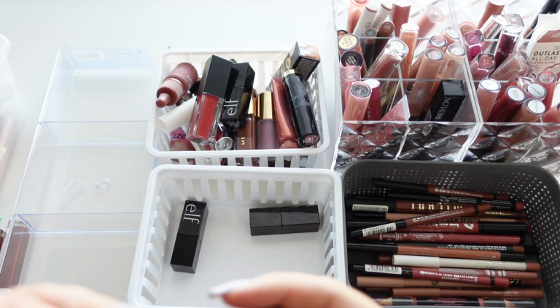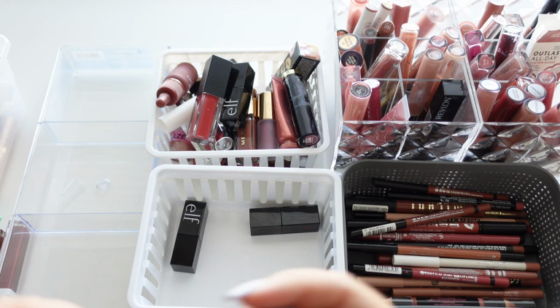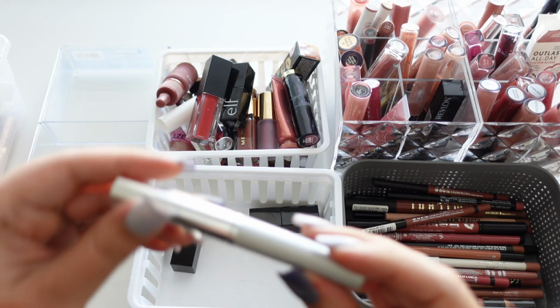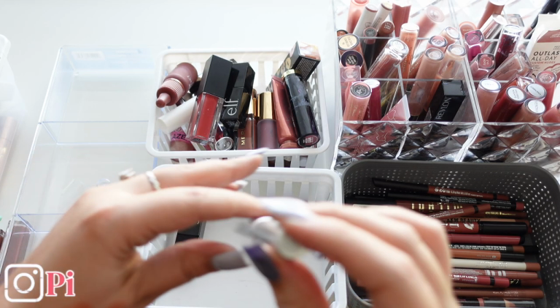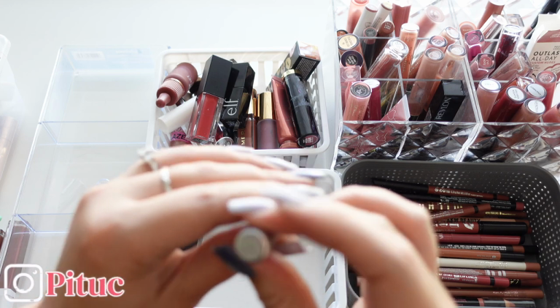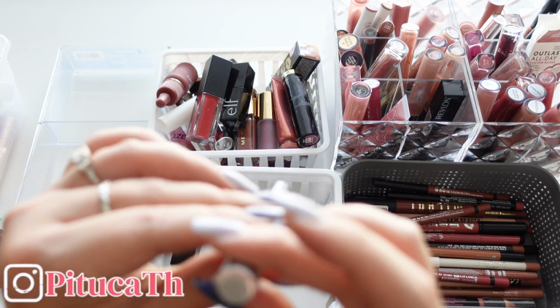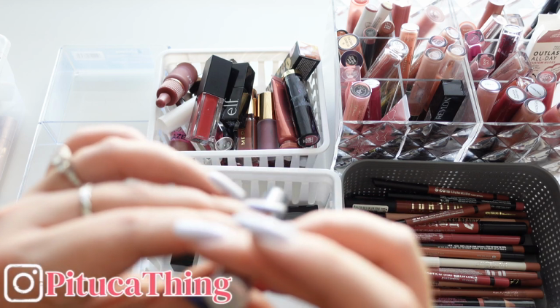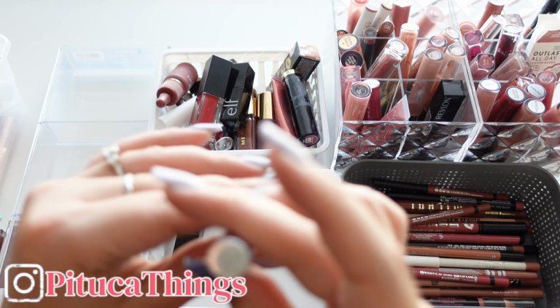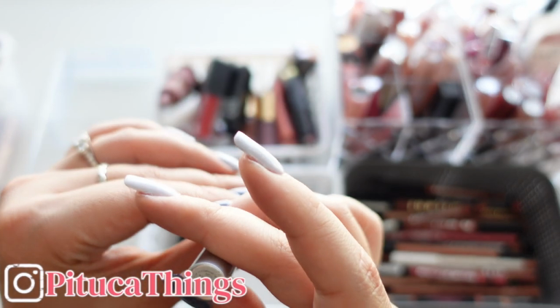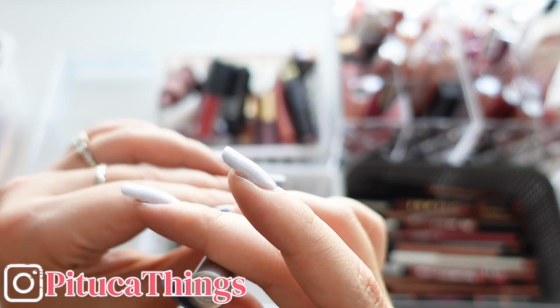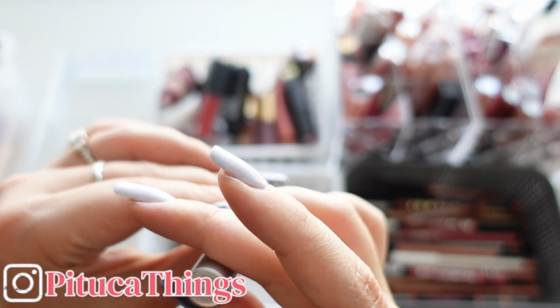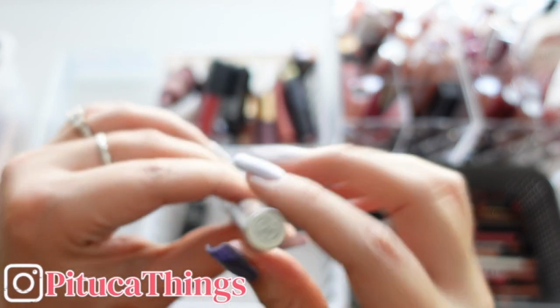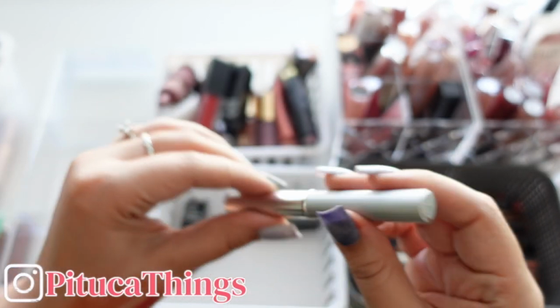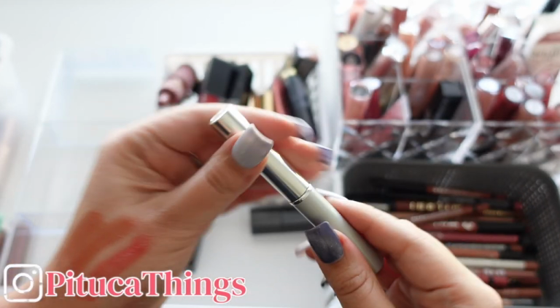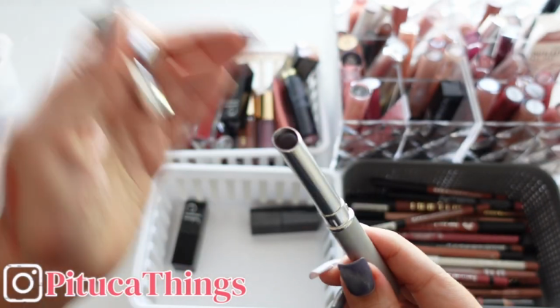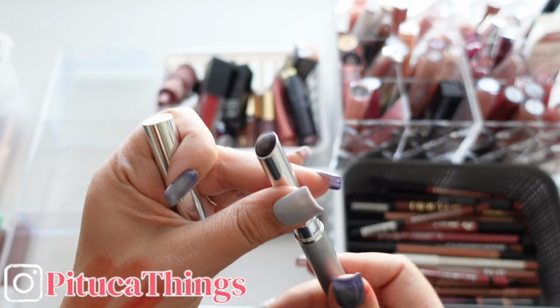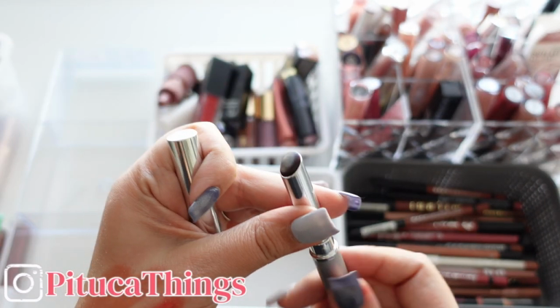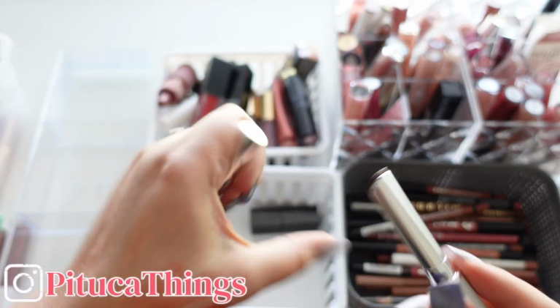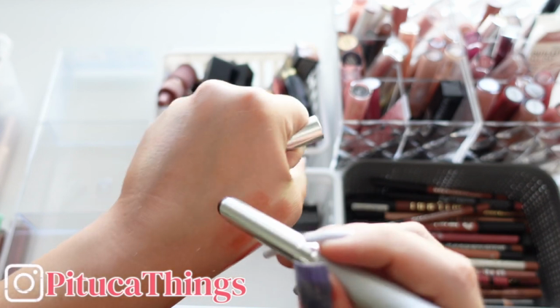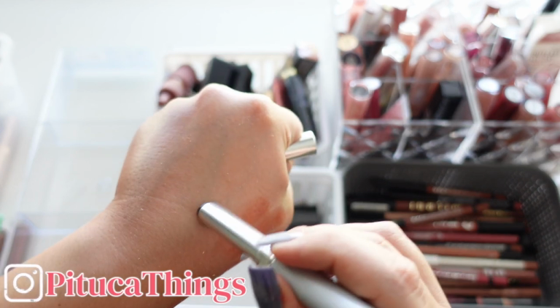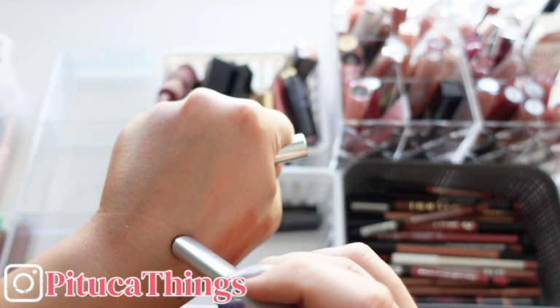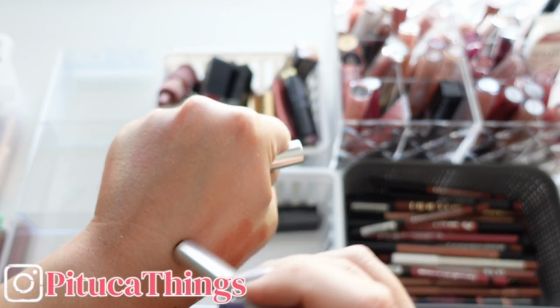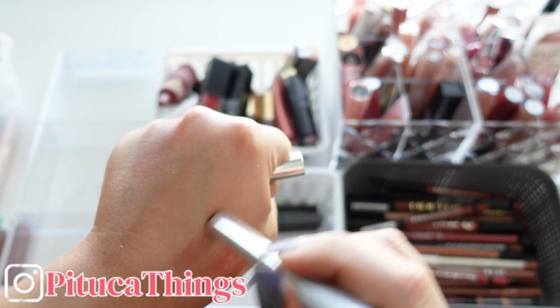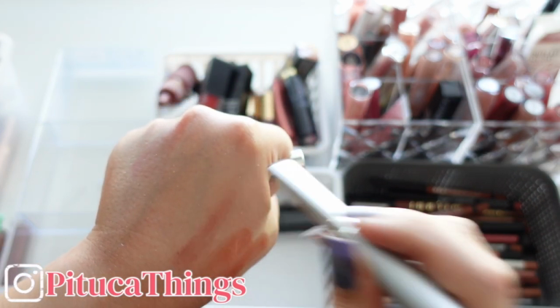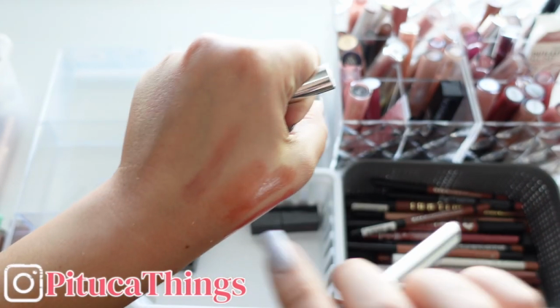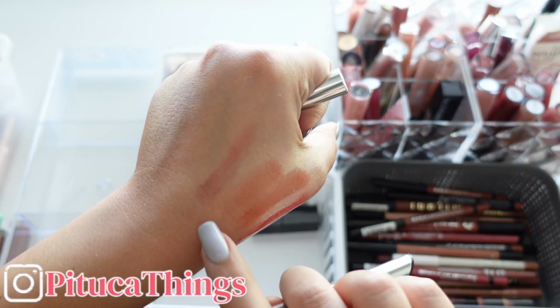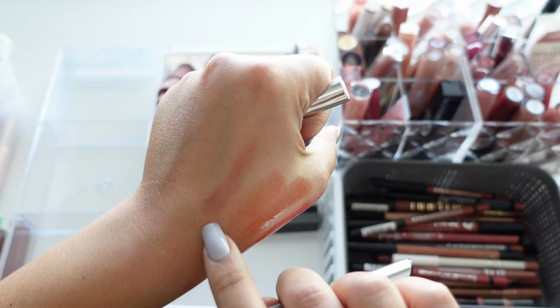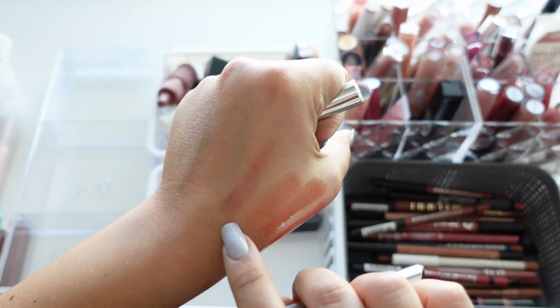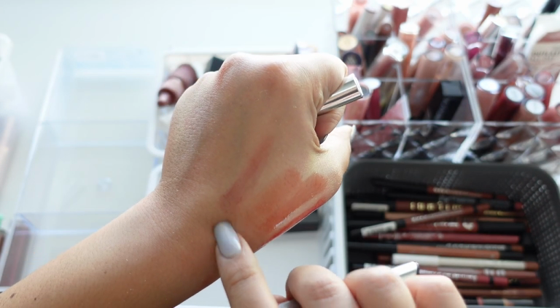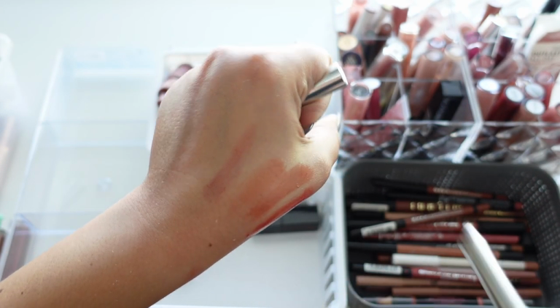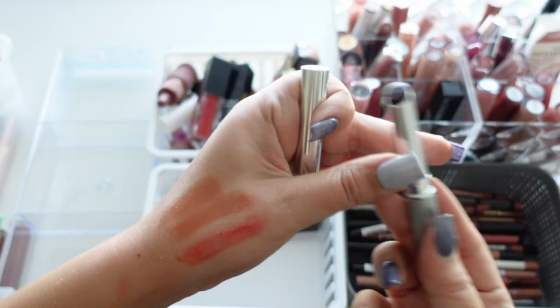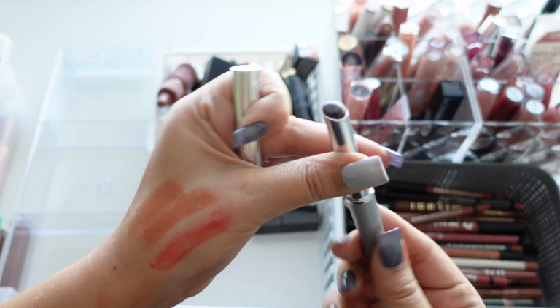Next up we have this Clinique Black Honey — this is the one that everybody was going crazy about because it changes color when it's on your lips, becoming like a really dark brown.